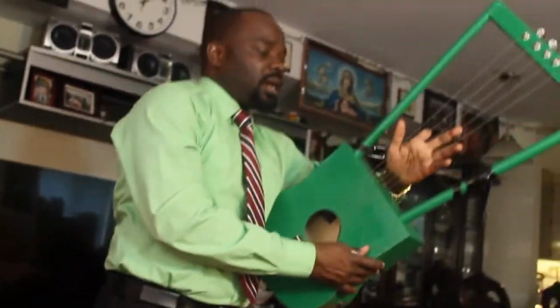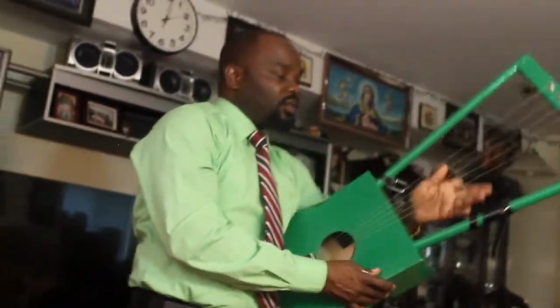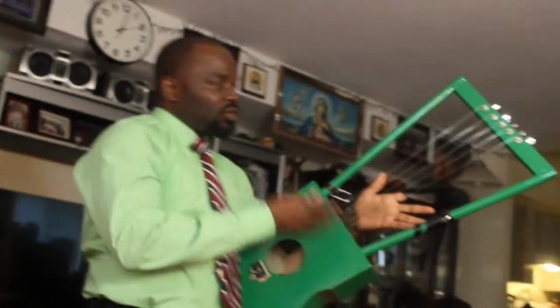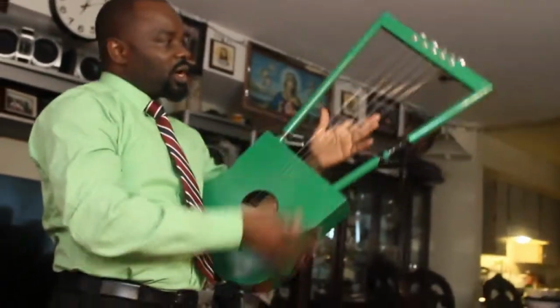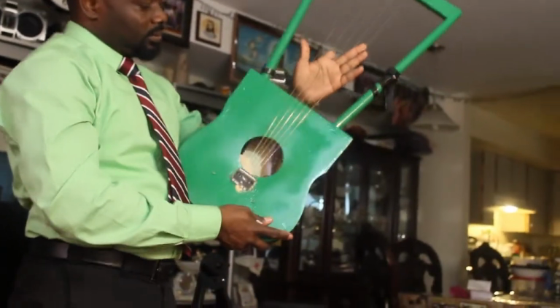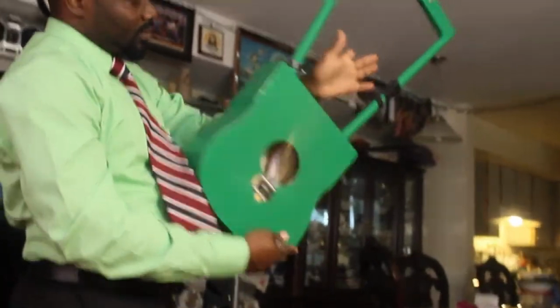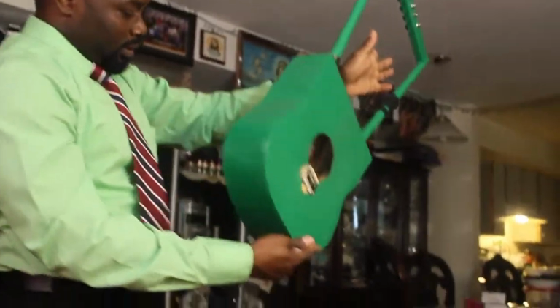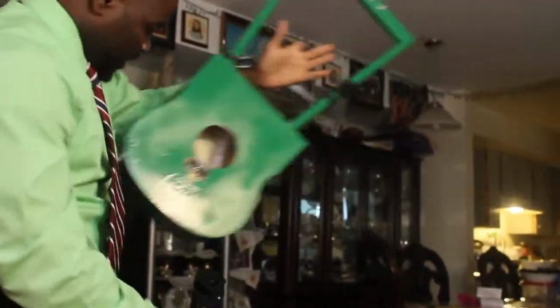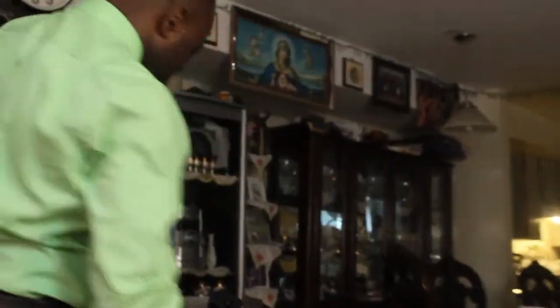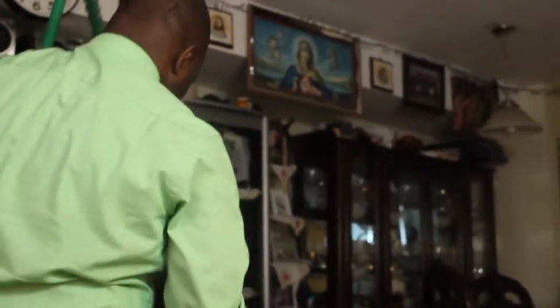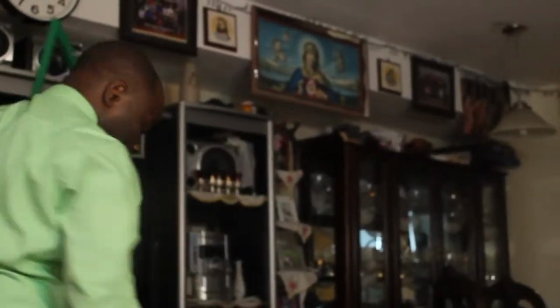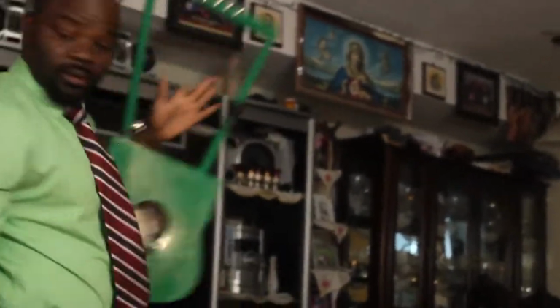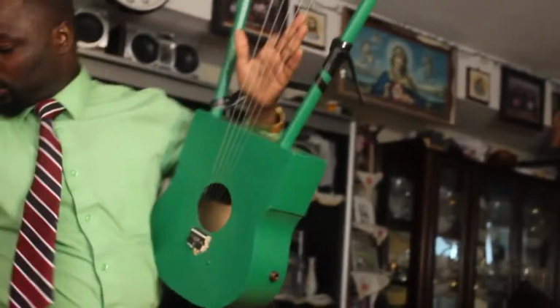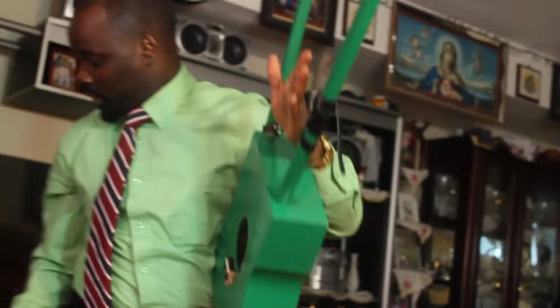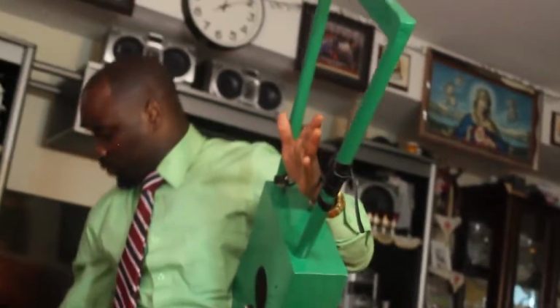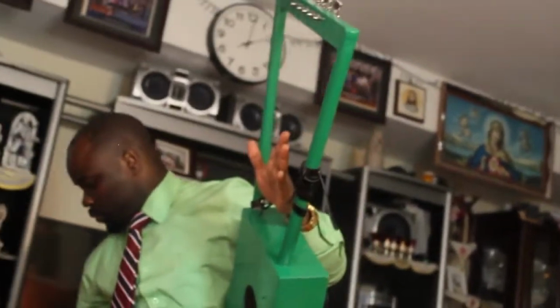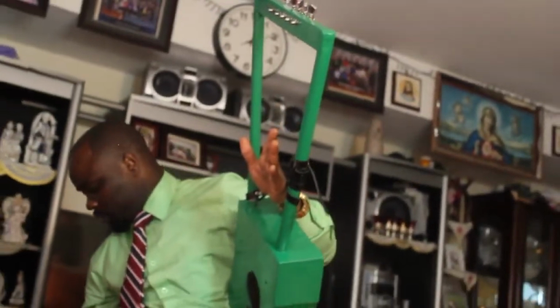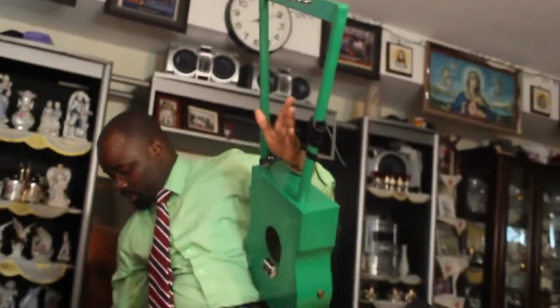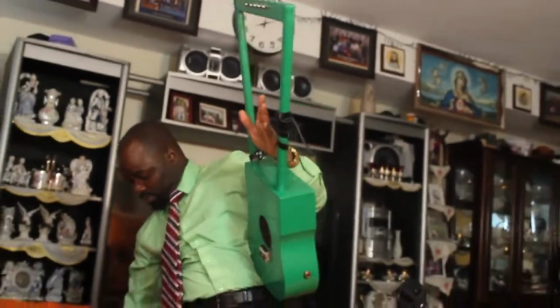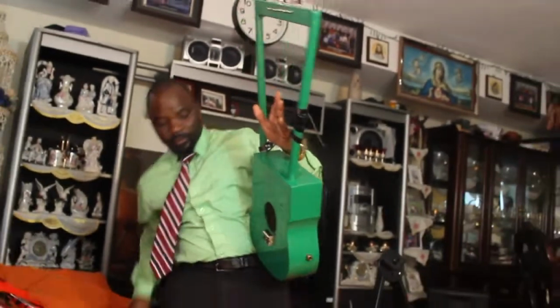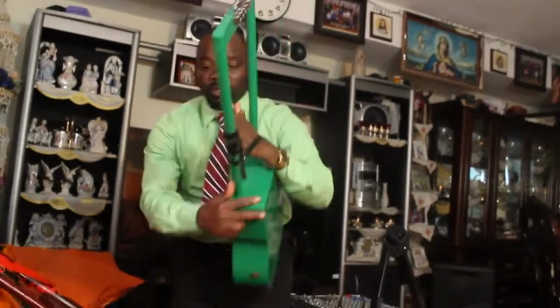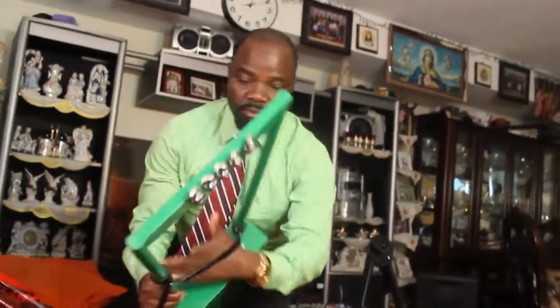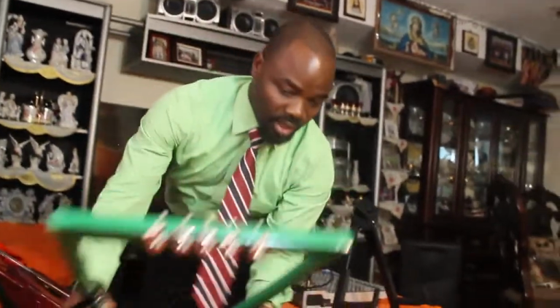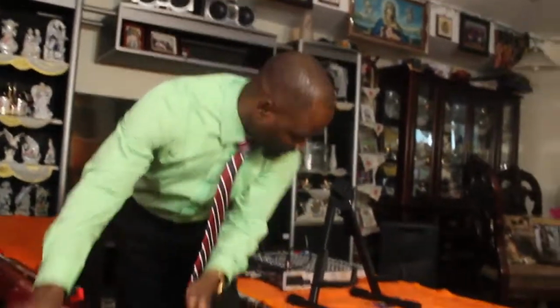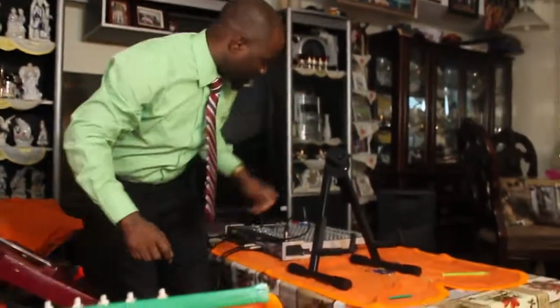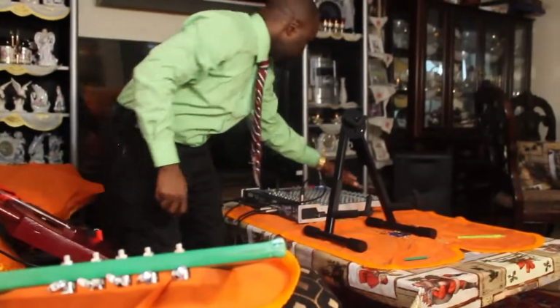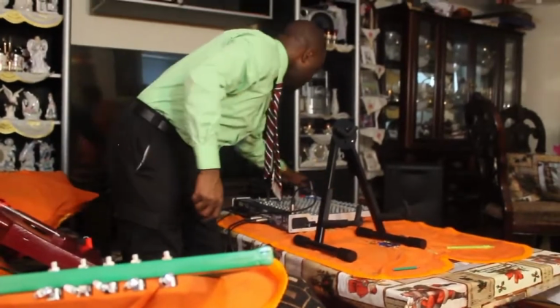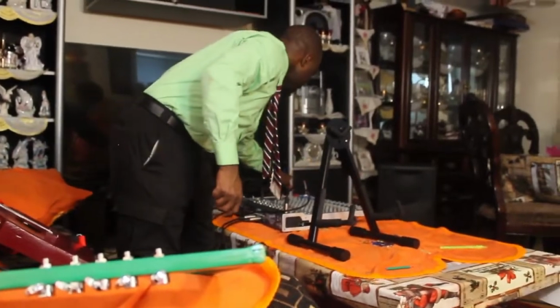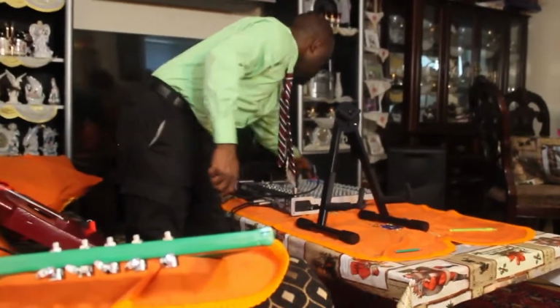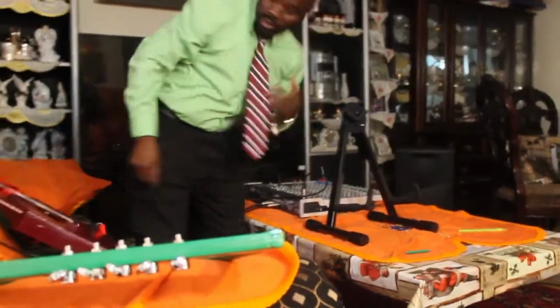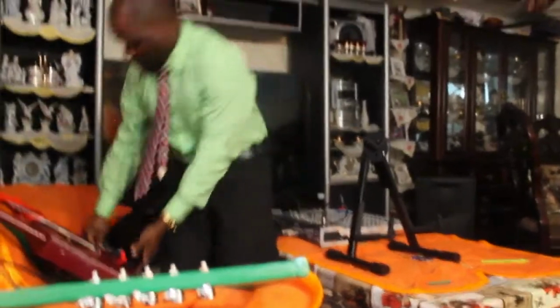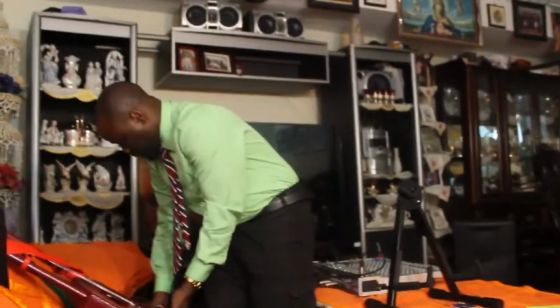Look at it, it's the same thing. I have to loosen it a bit — maybe it's going to make sound. Let me just lock it here.